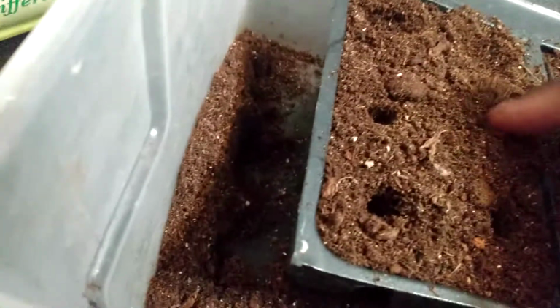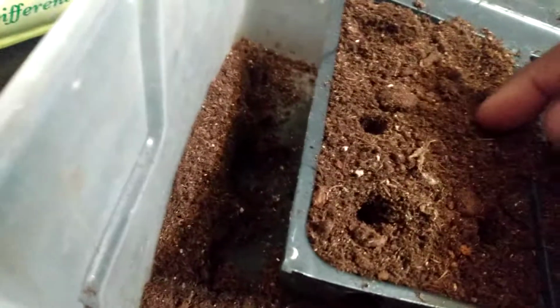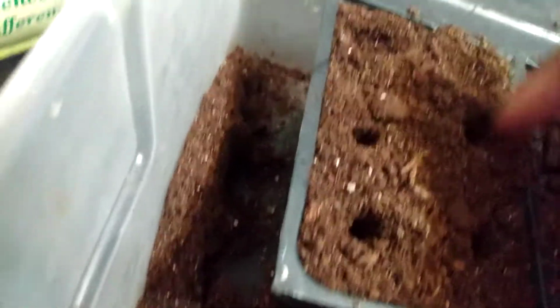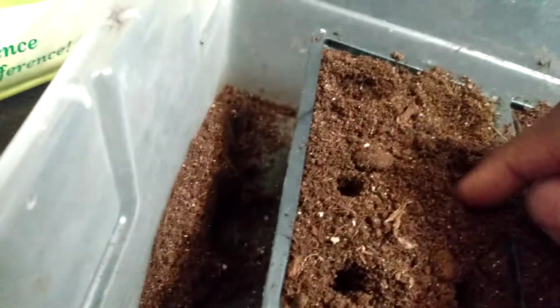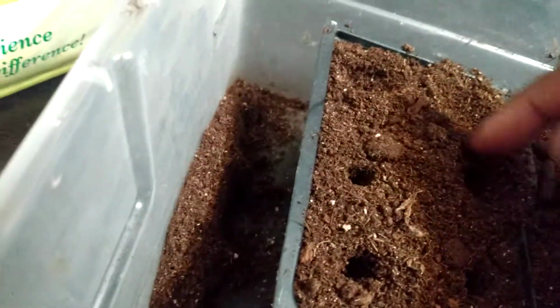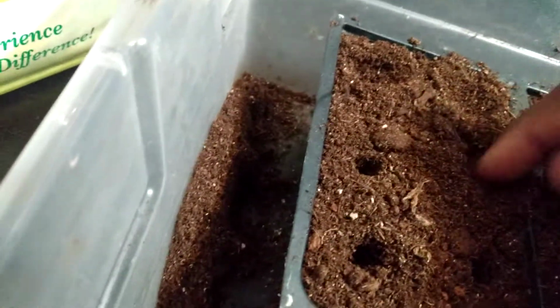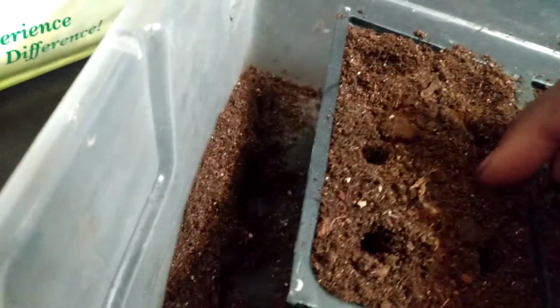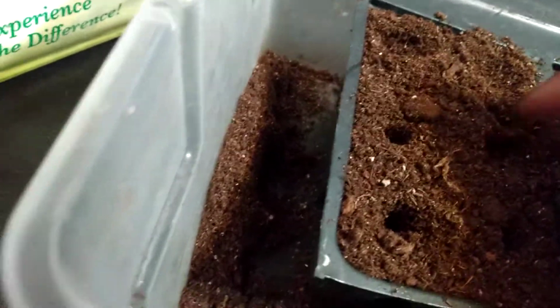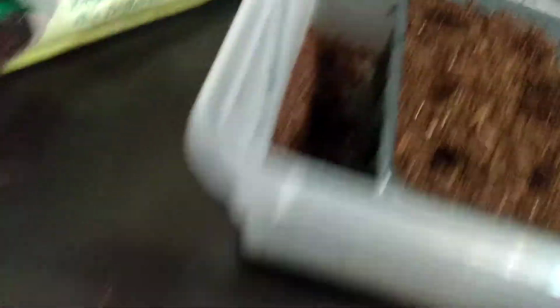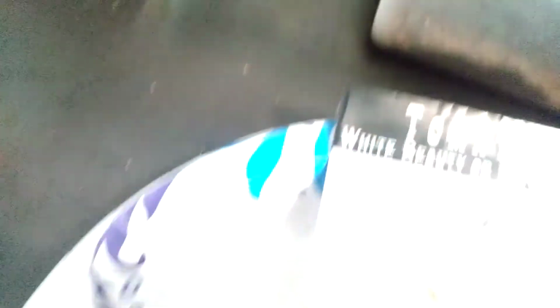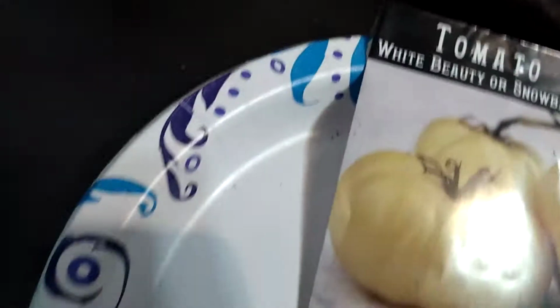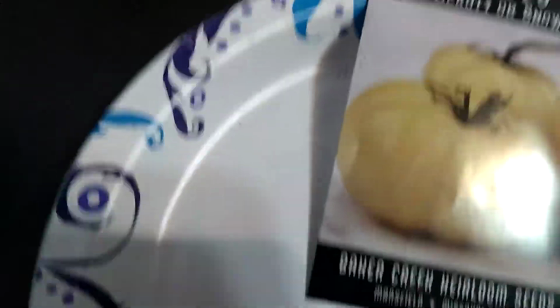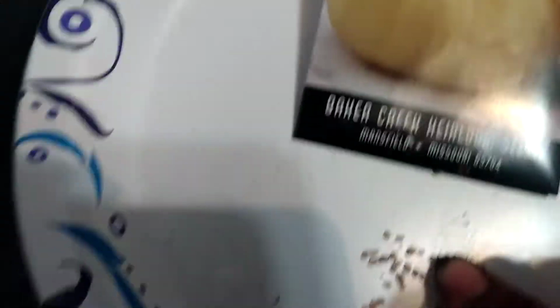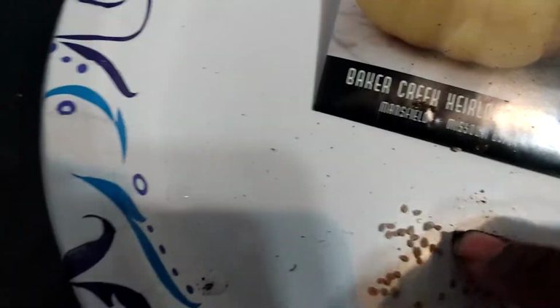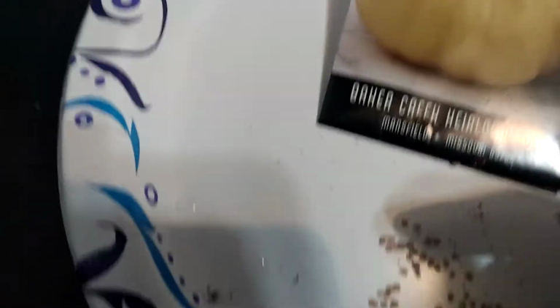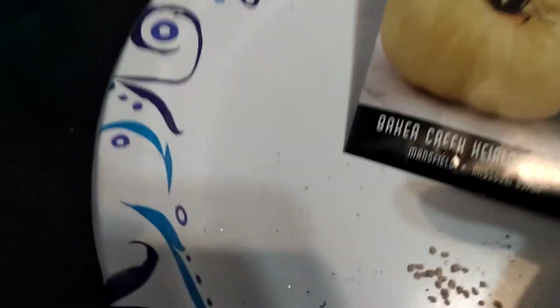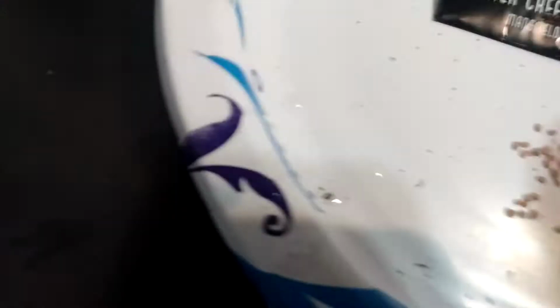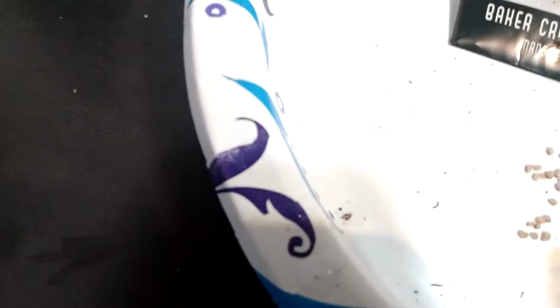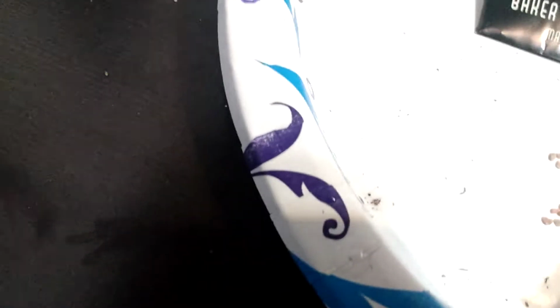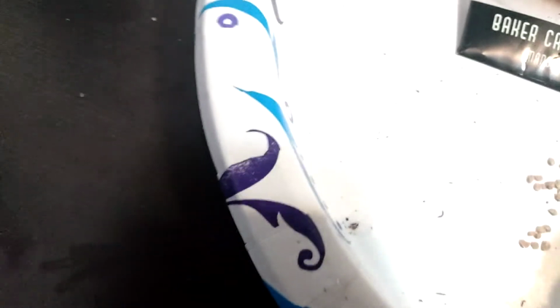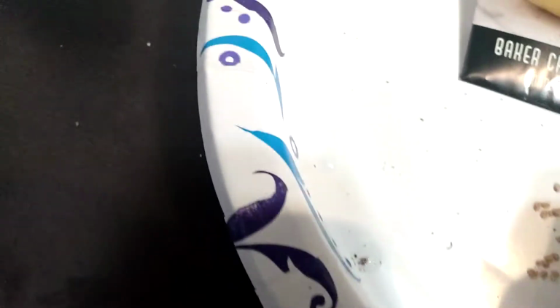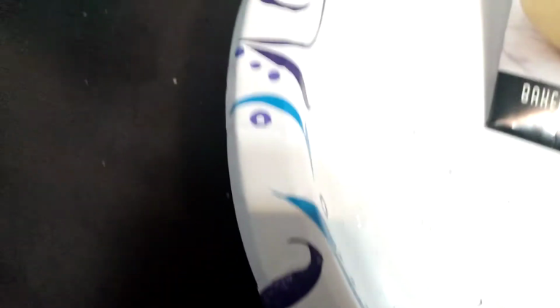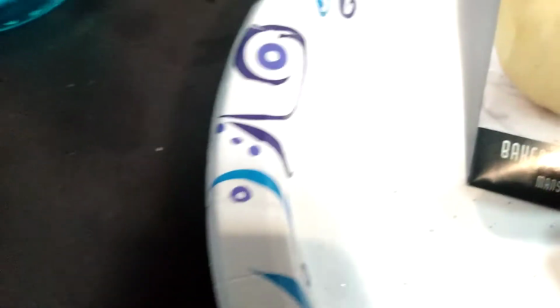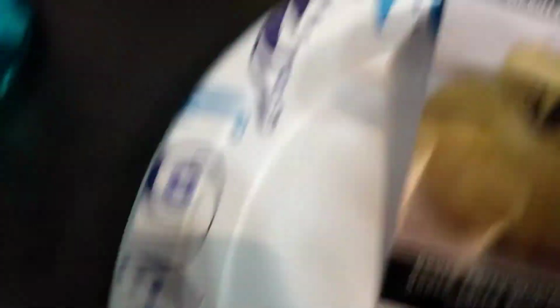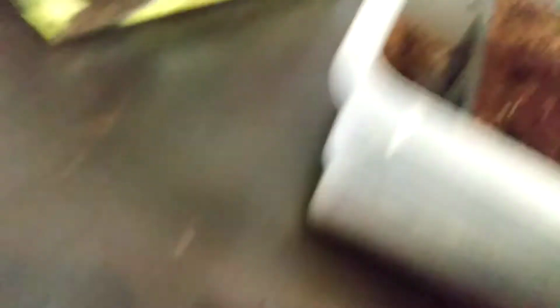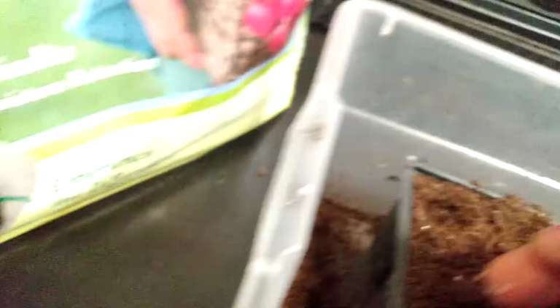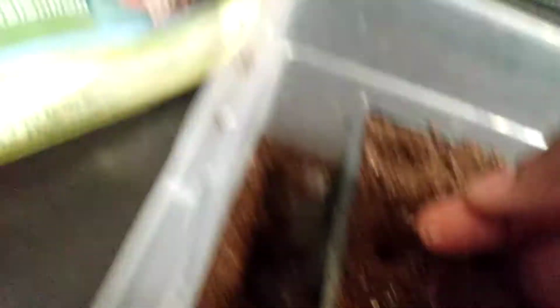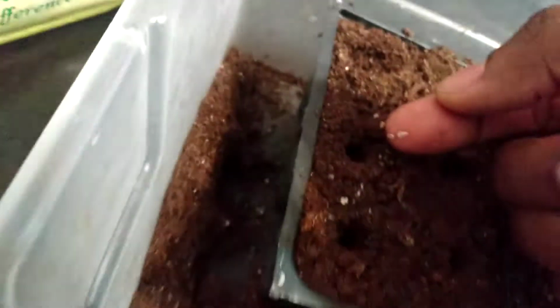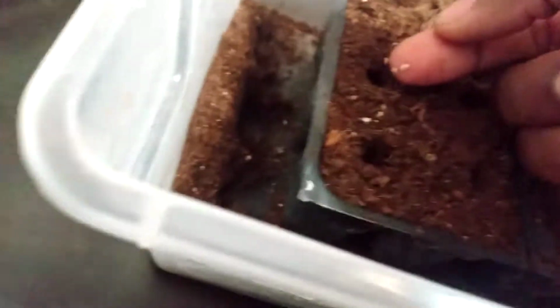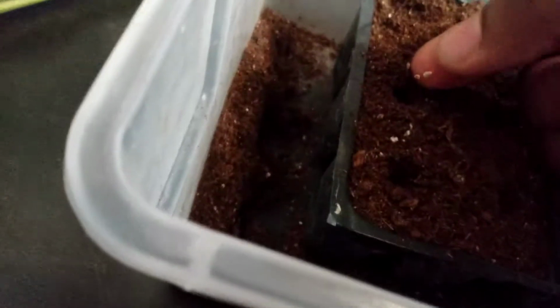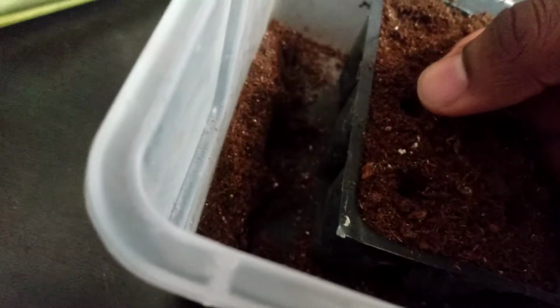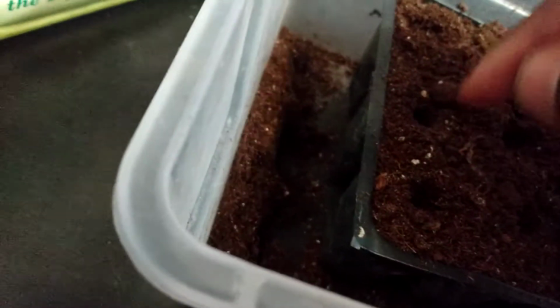Take a few seeds, drop them in, cover it up, and repeat. Take two or three seeds, drop them in.